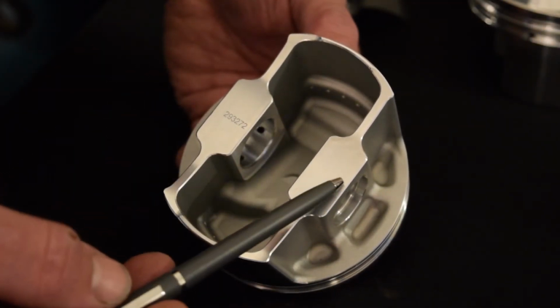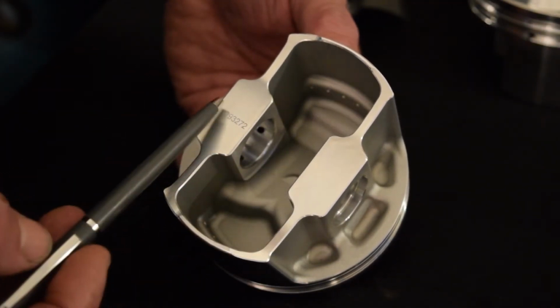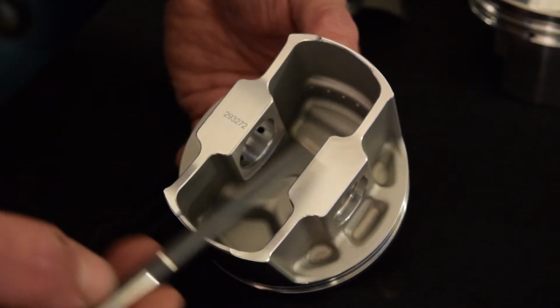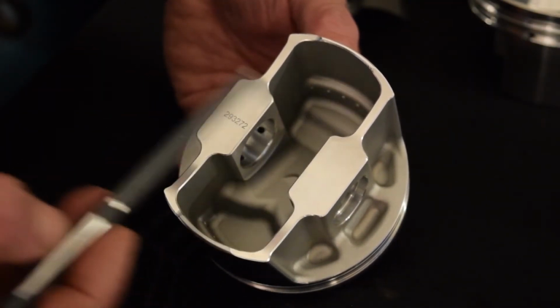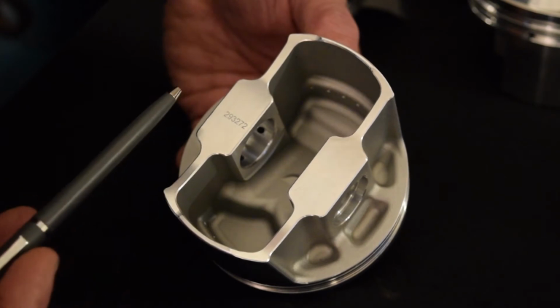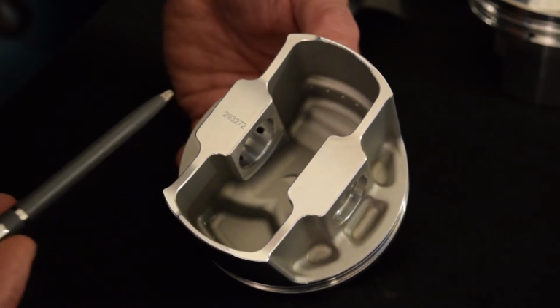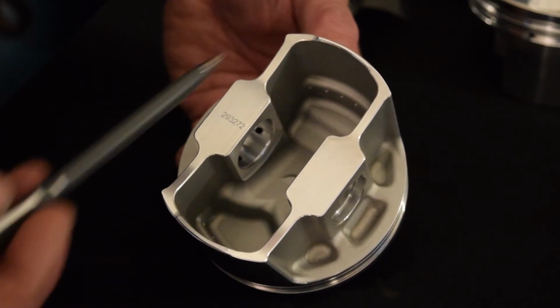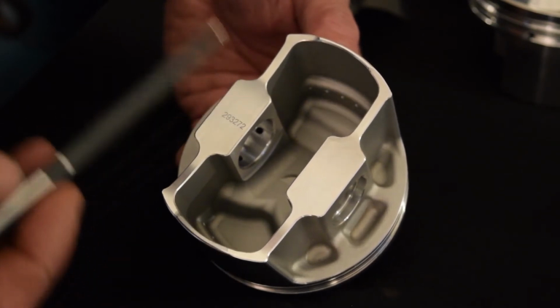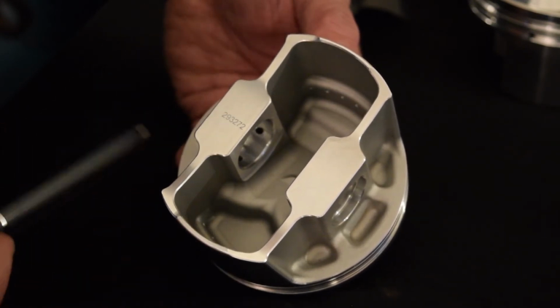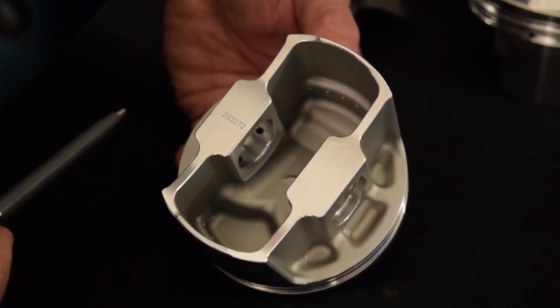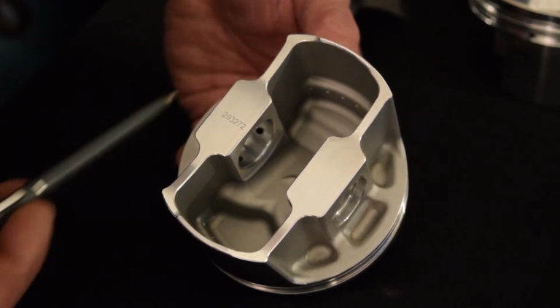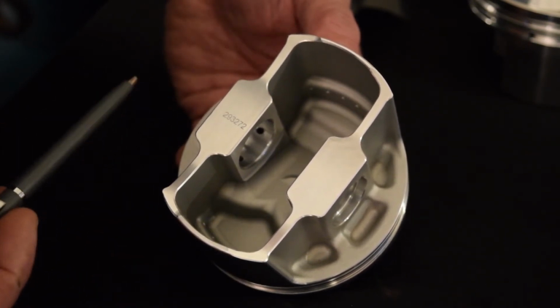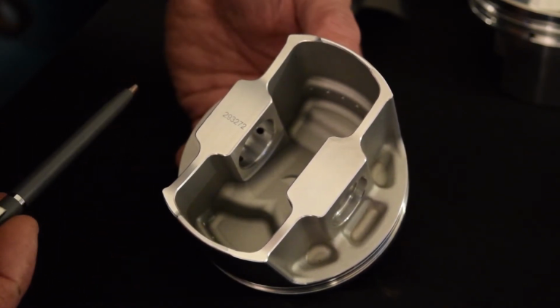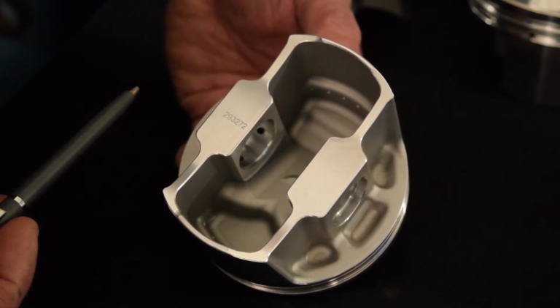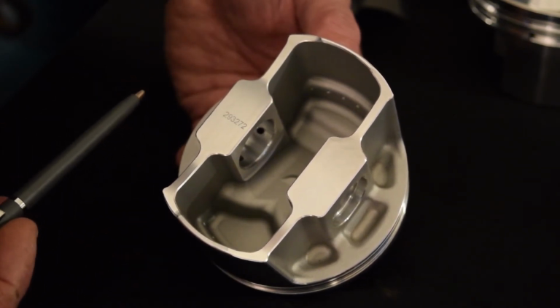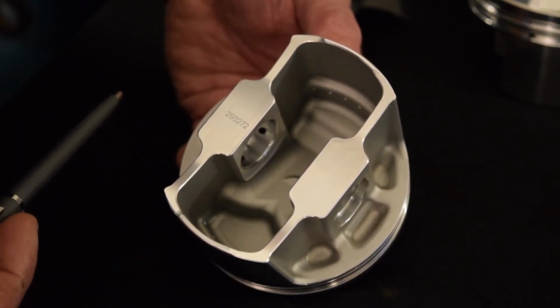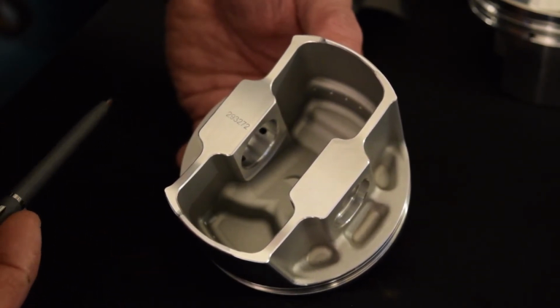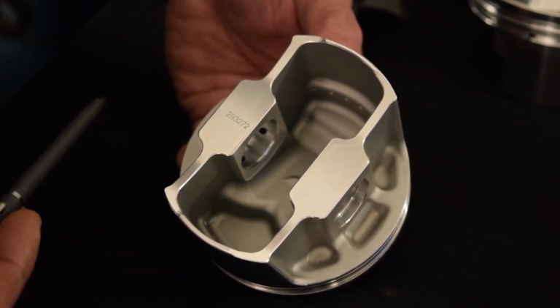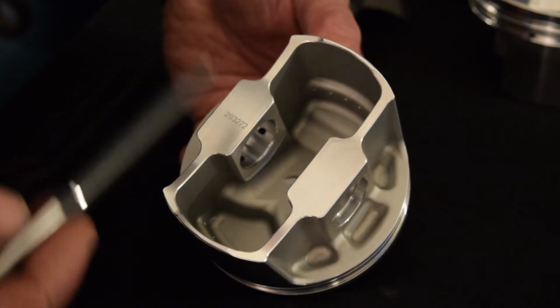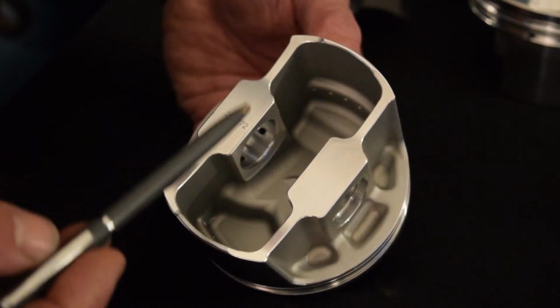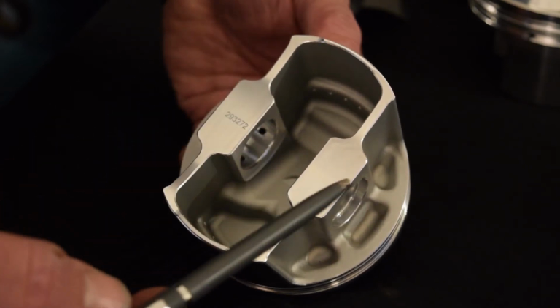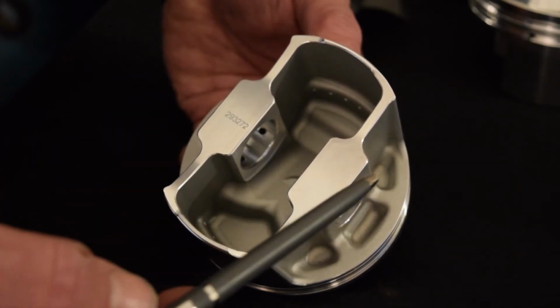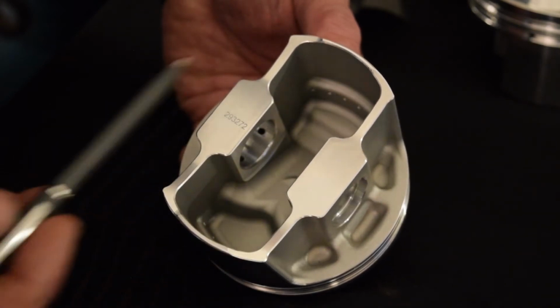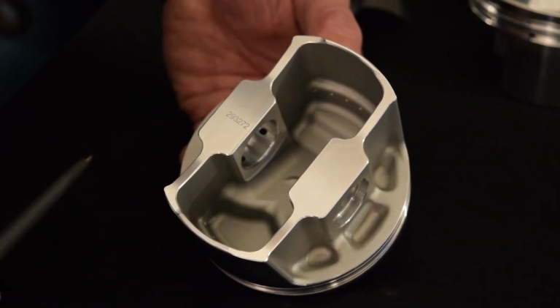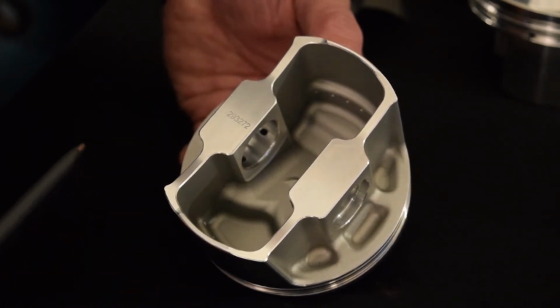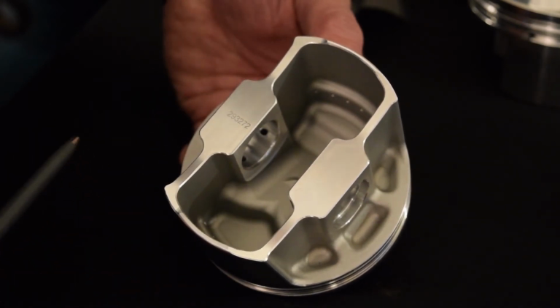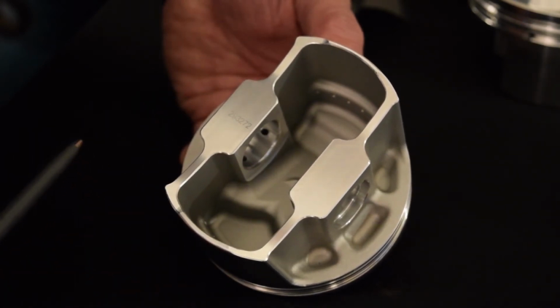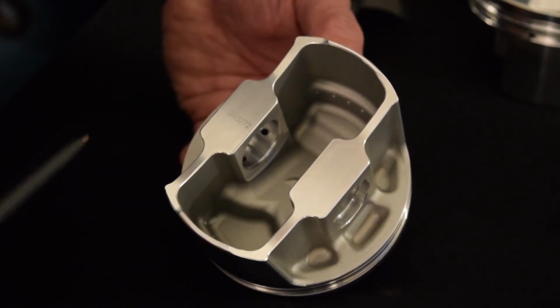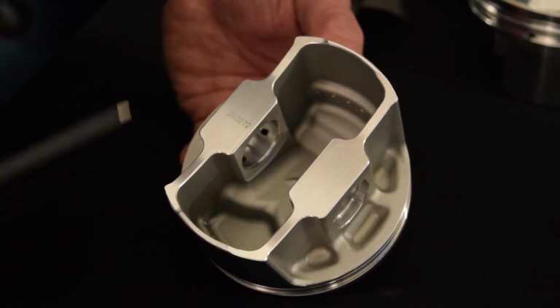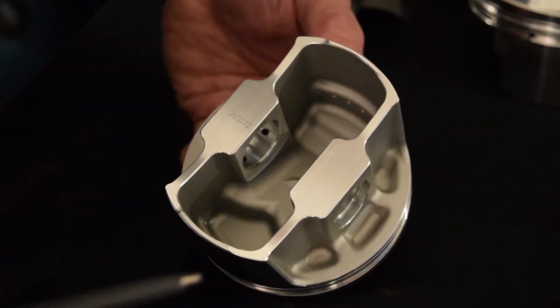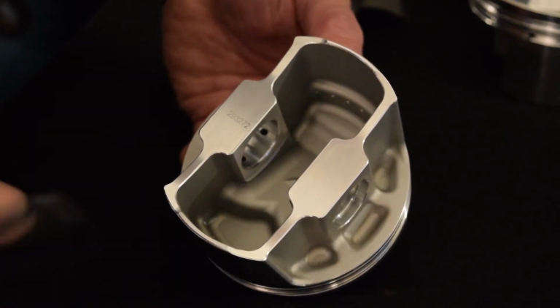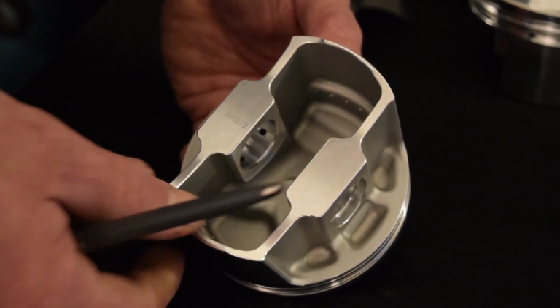Right here on this piston, you'll notice that it has a shorter wrist pin span. Instead of running a traditional 2.75" wrist pin, we're going to reduce the overall length of the wrist pin to 2.25", which helps with weight reduction.